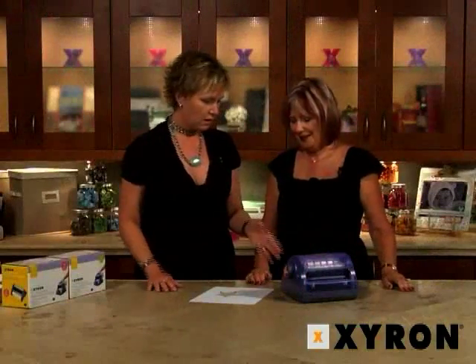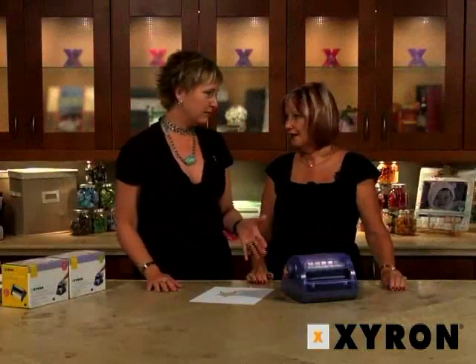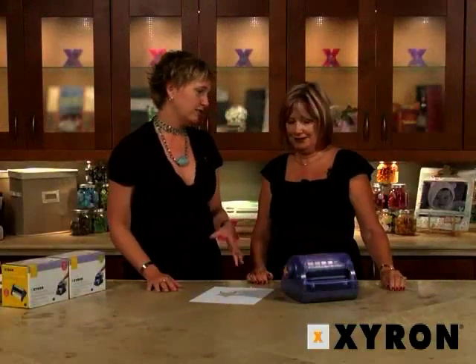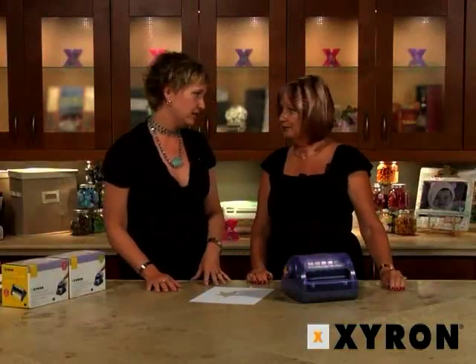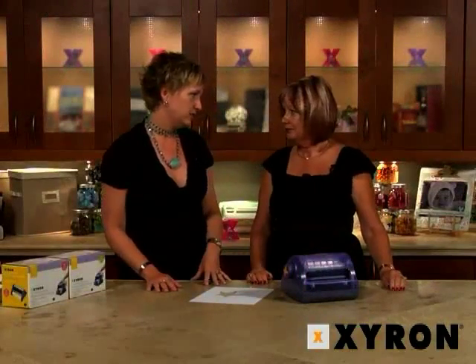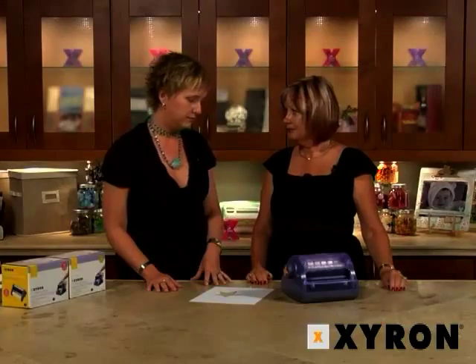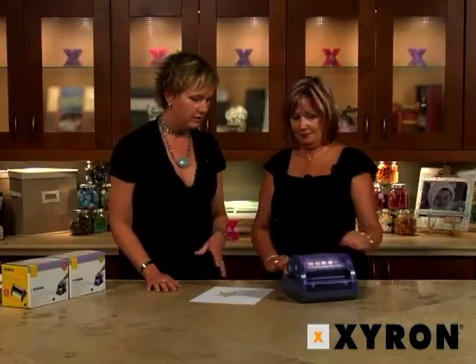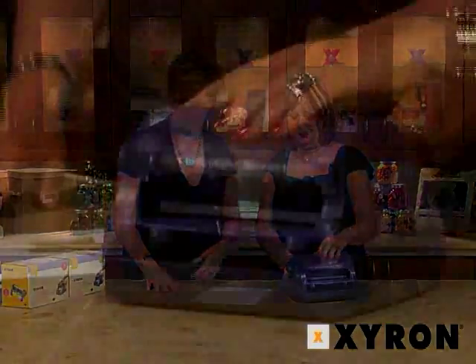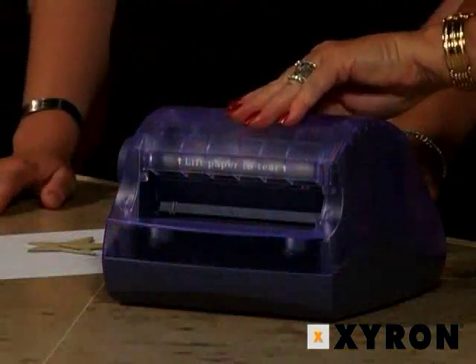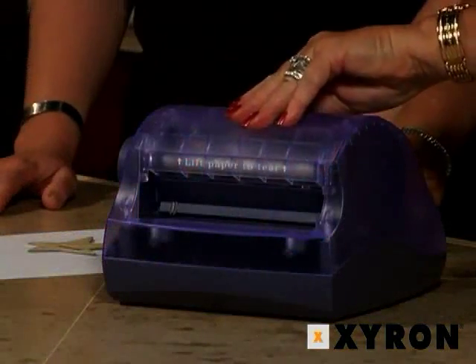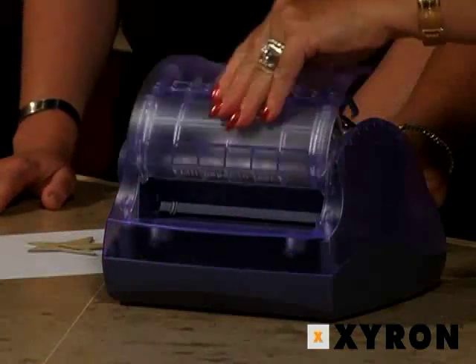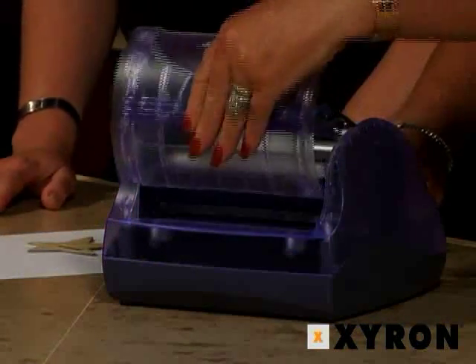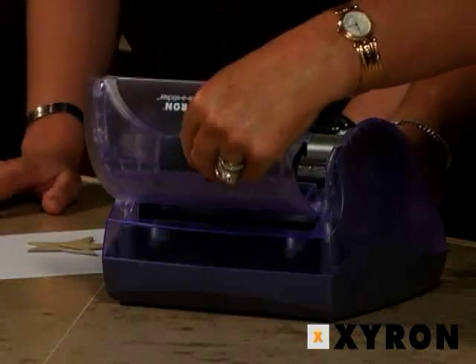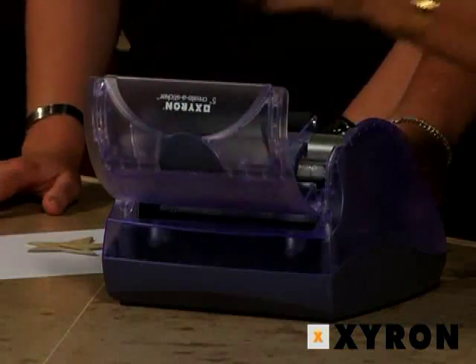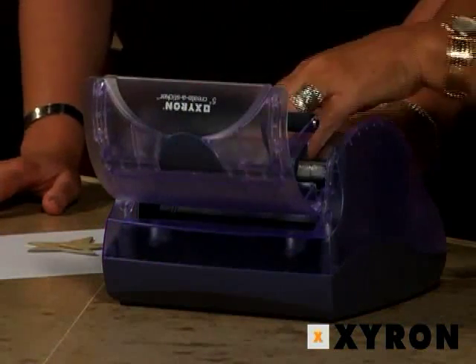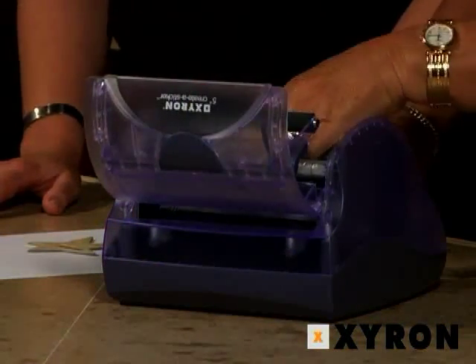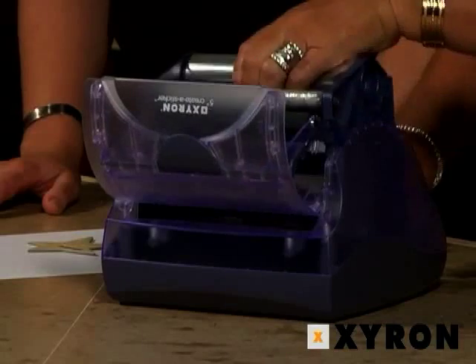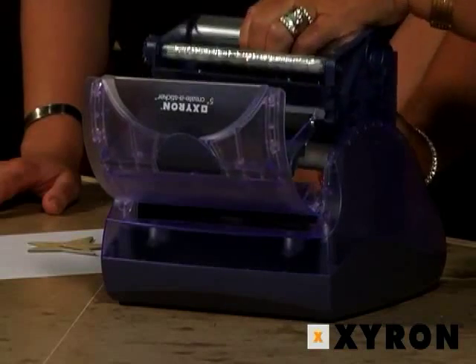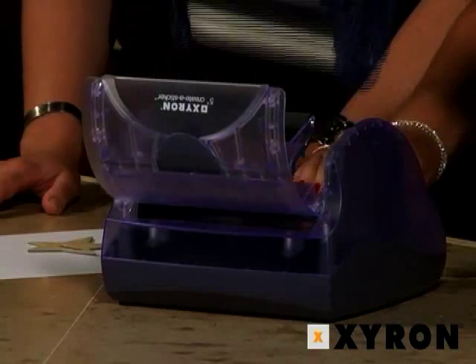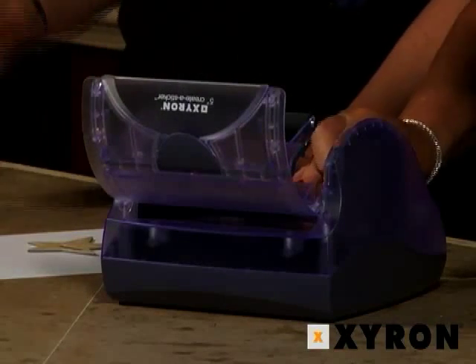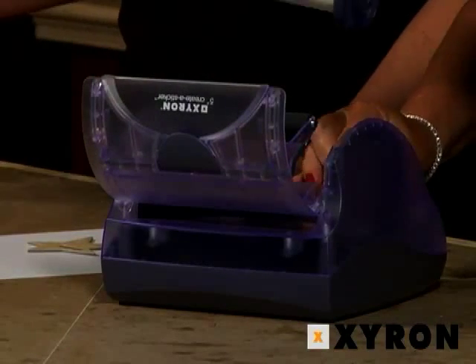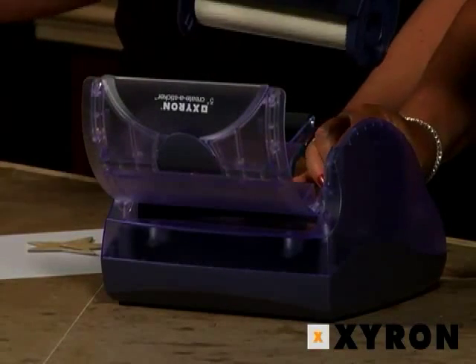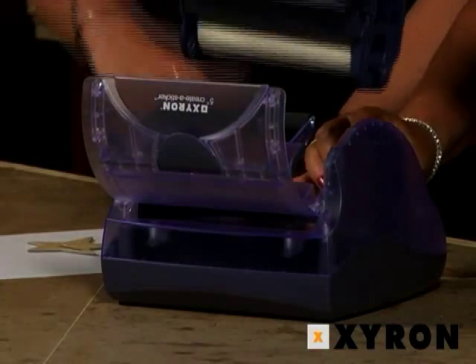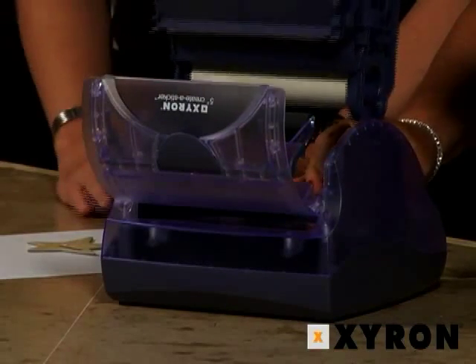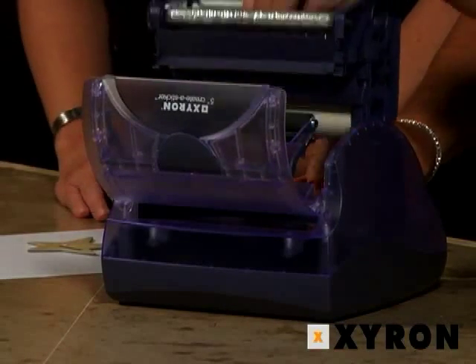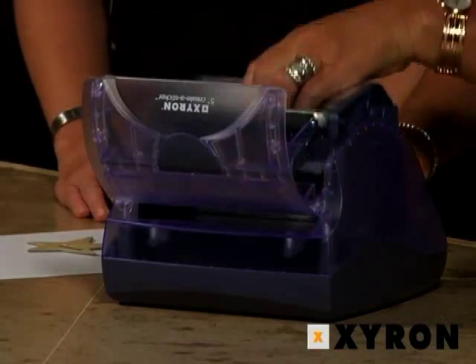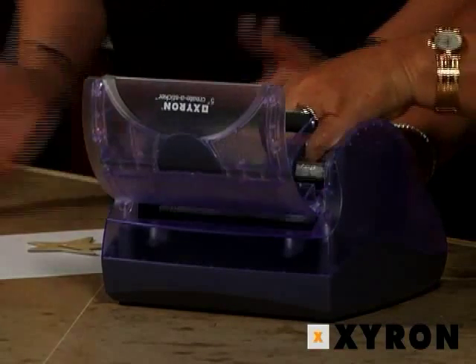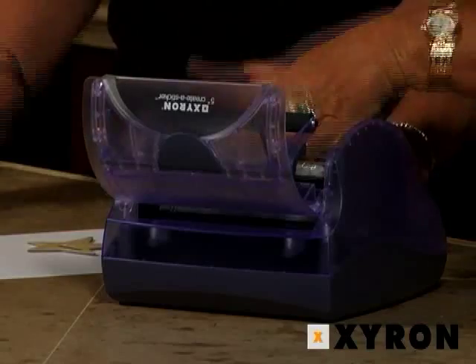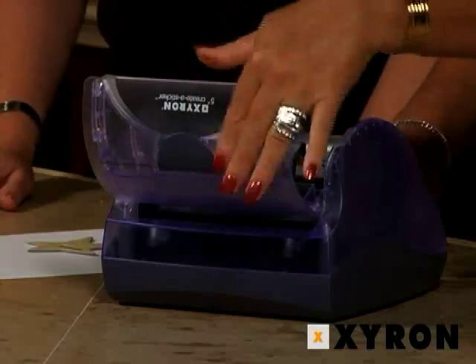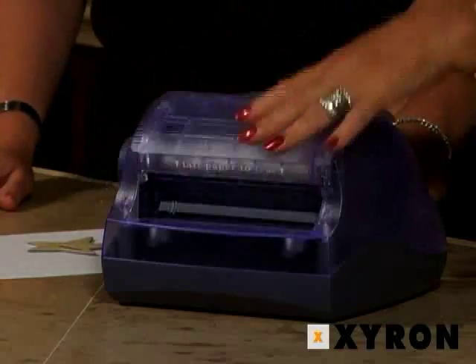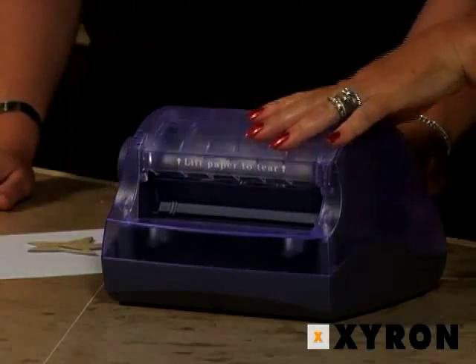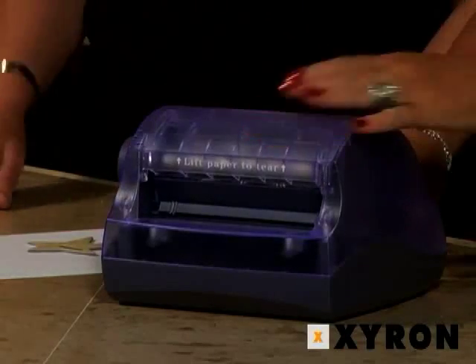All Xyron products are very easy to refill. To get the old cartridge out, you just lift the lid, pull it straight up, take your new cartridge, put it straight back in, and close the lid. It really cannot get any easier than that.